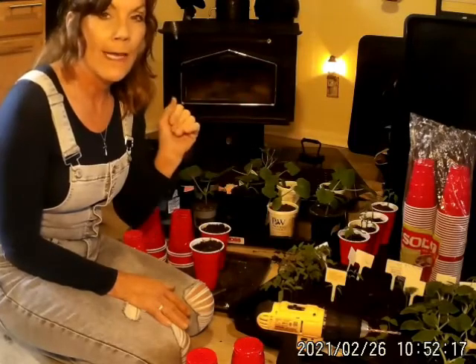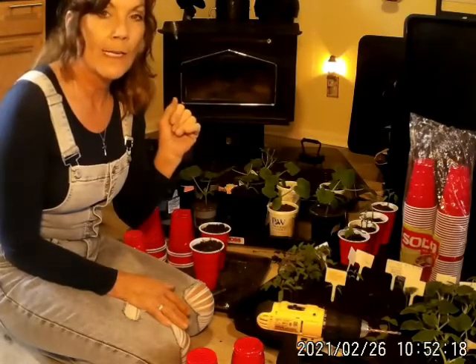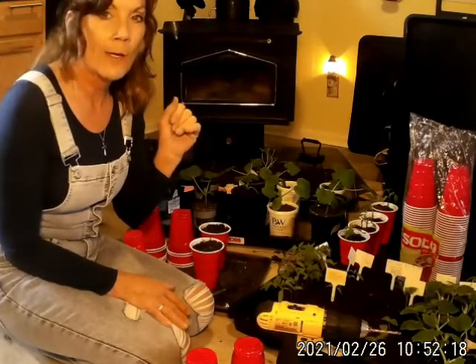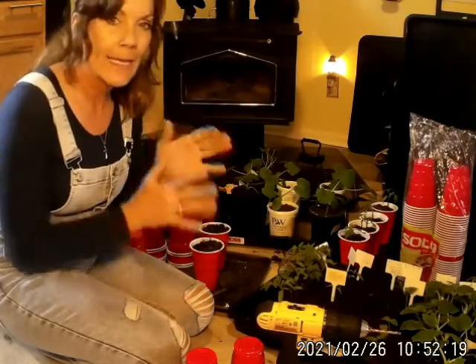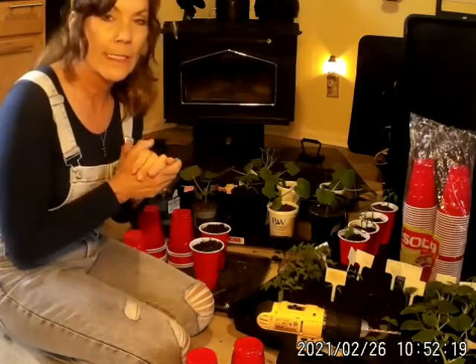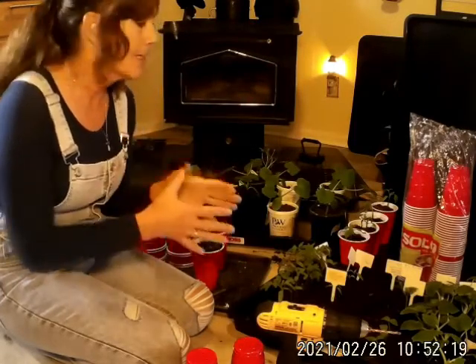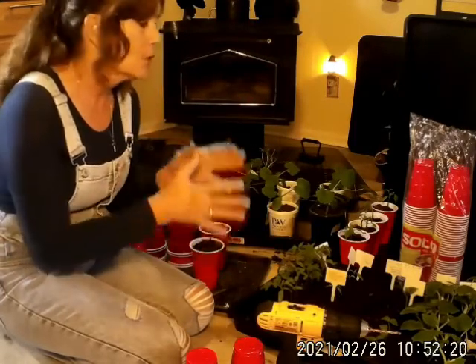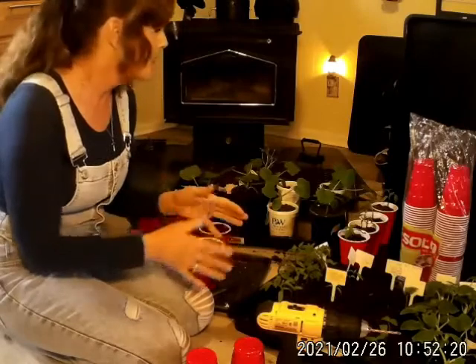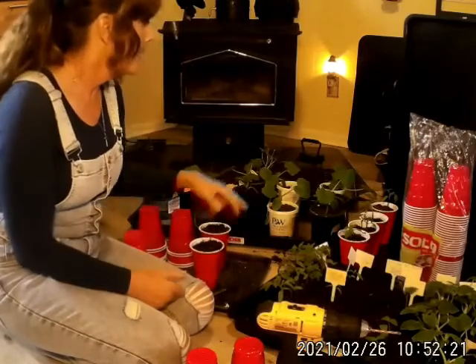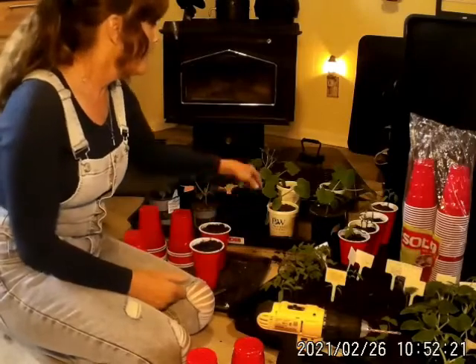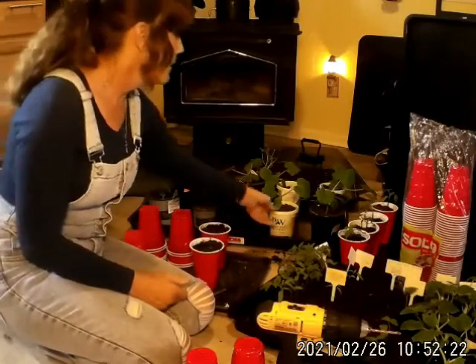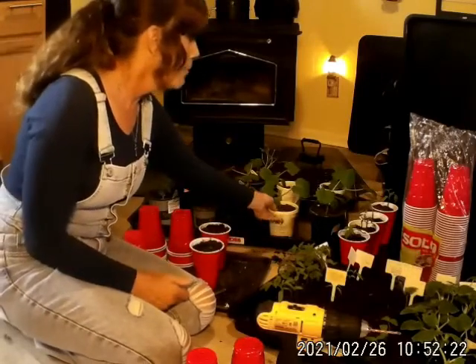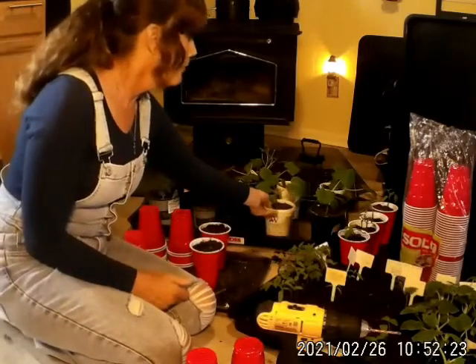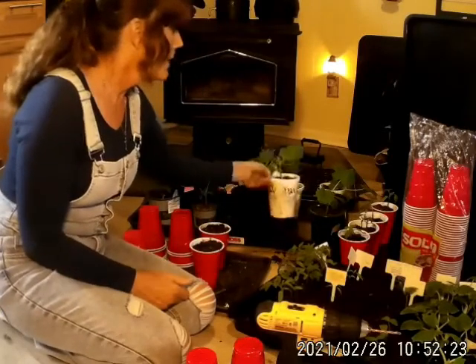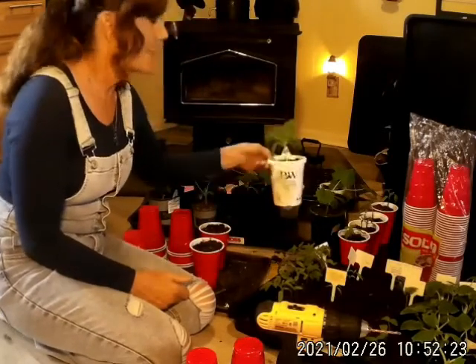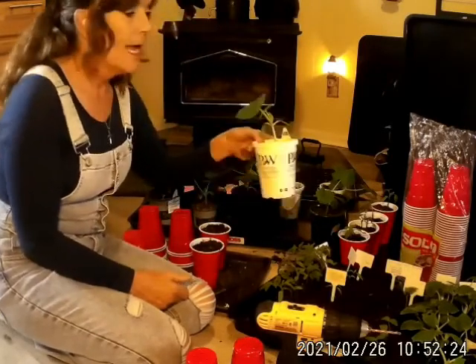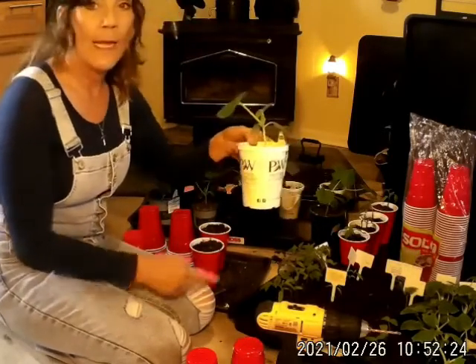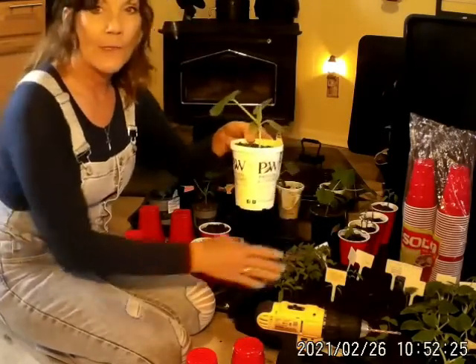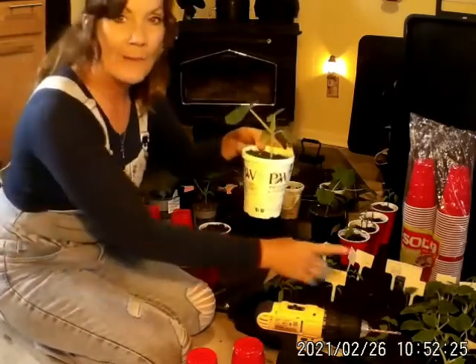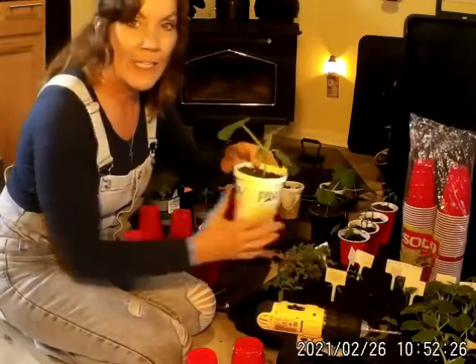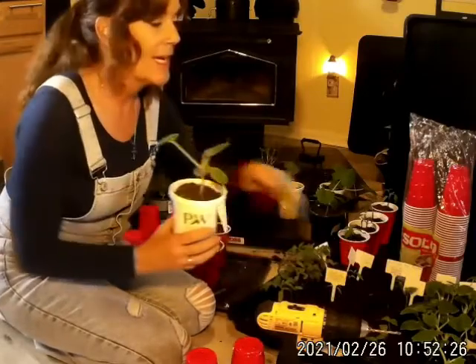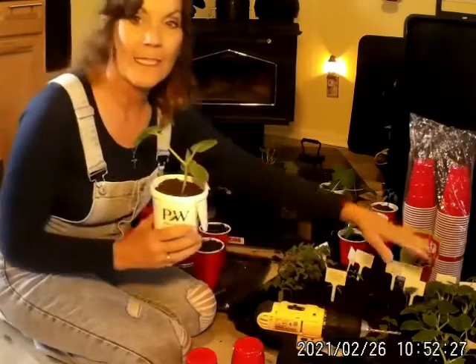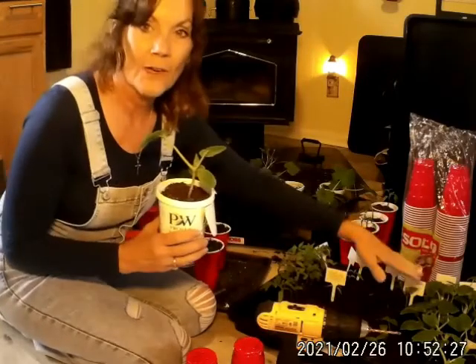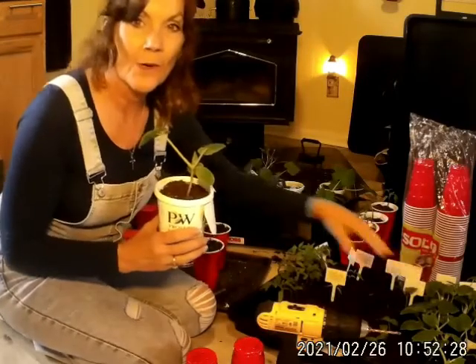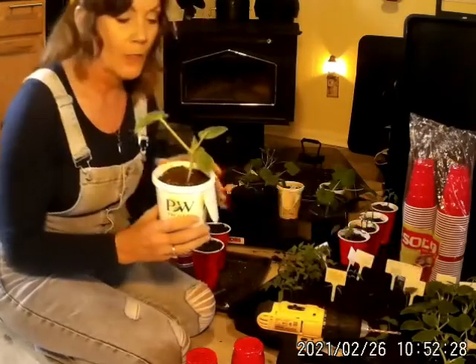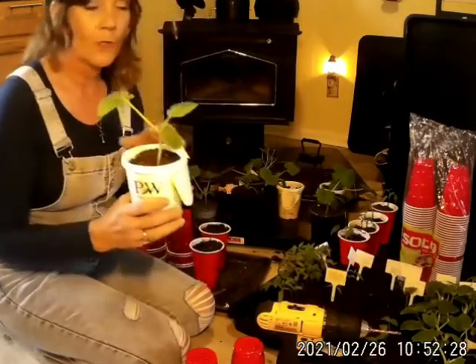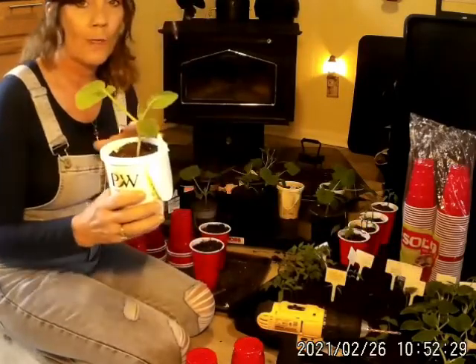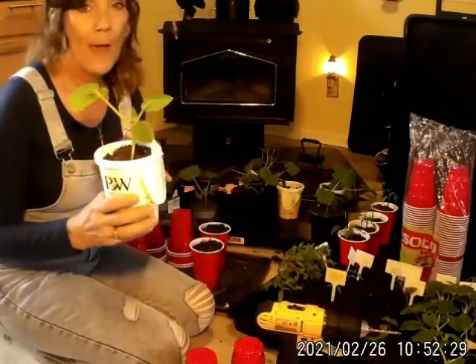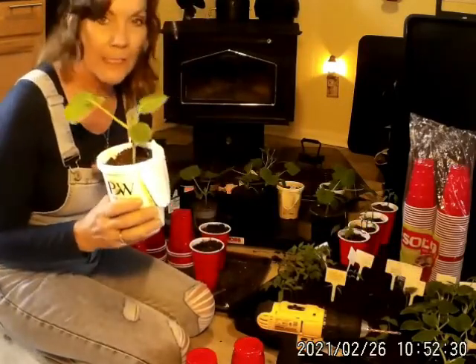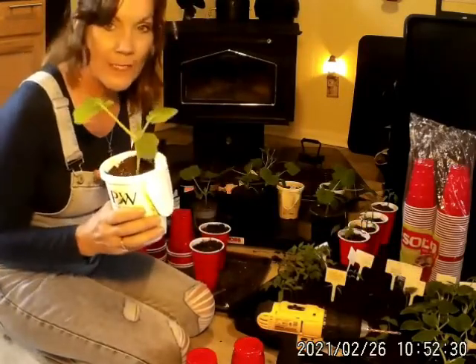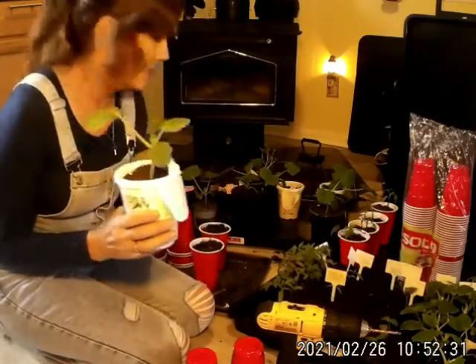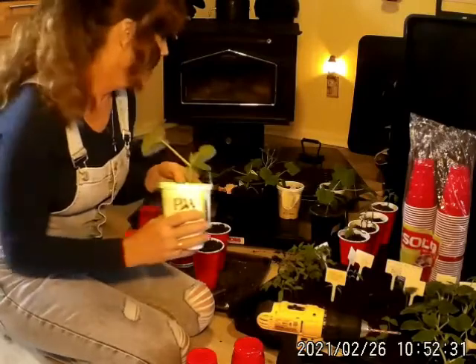Last night I thought I've got to get these plants transplanted, because these right here are already transplanted and they are the same age as these over here. So there's an extreme amount of difference in size.